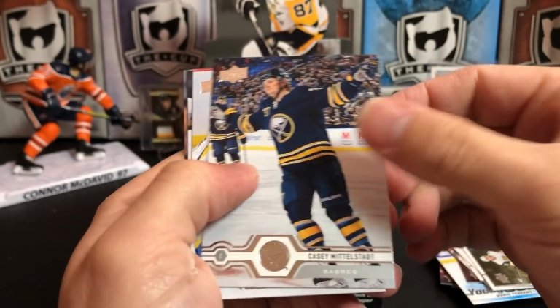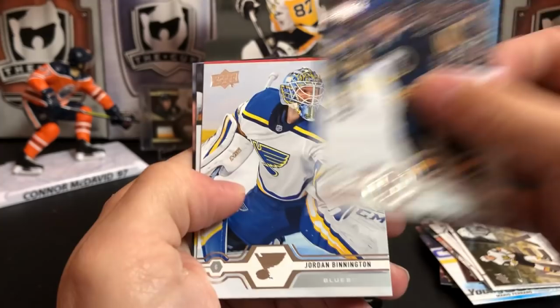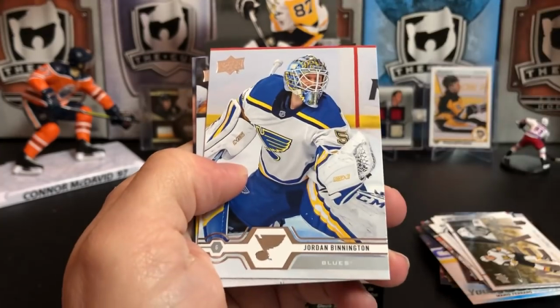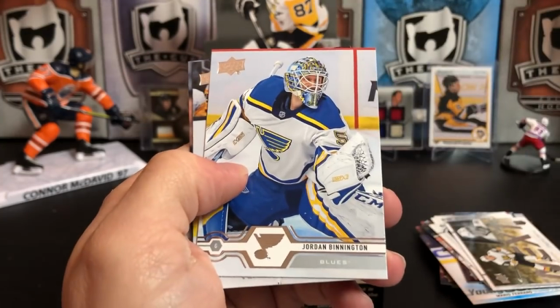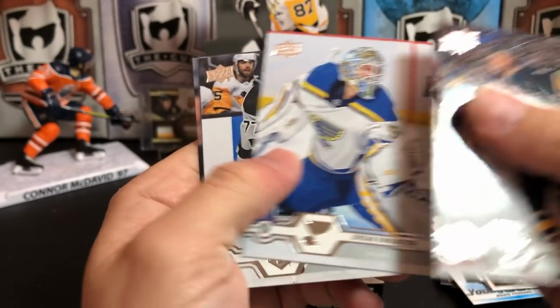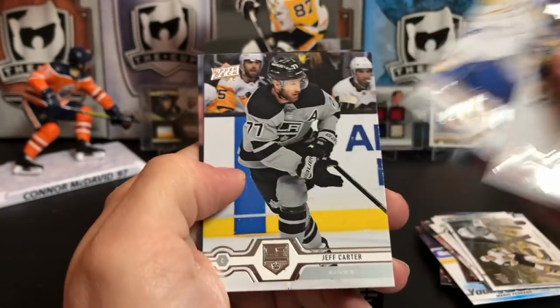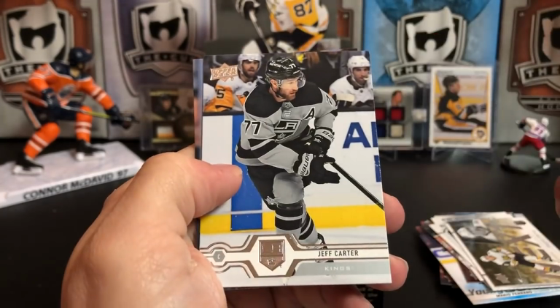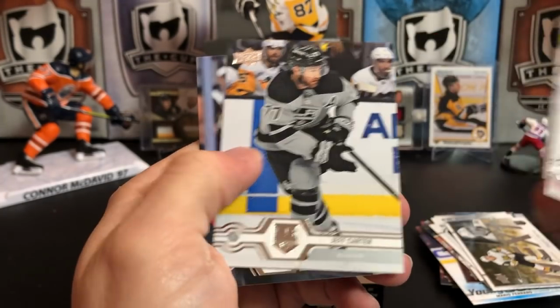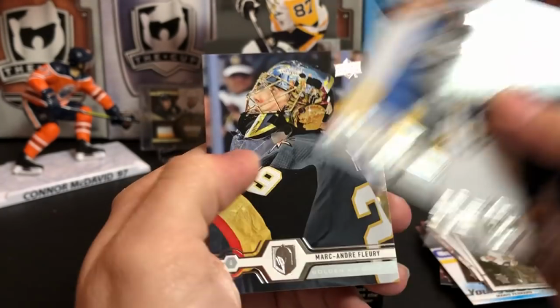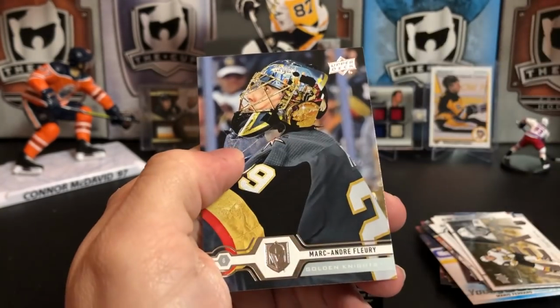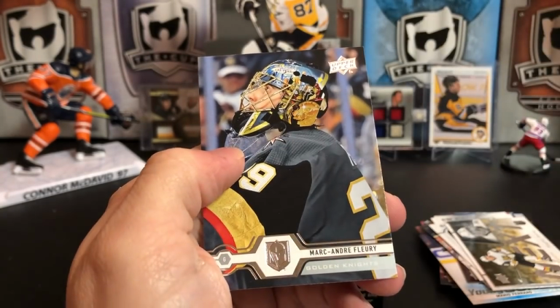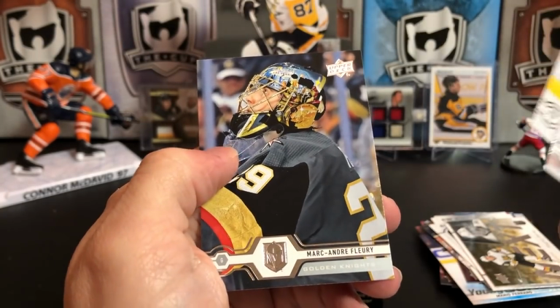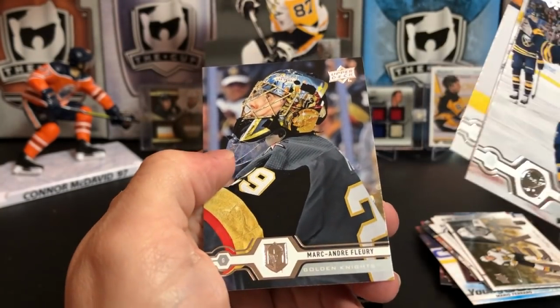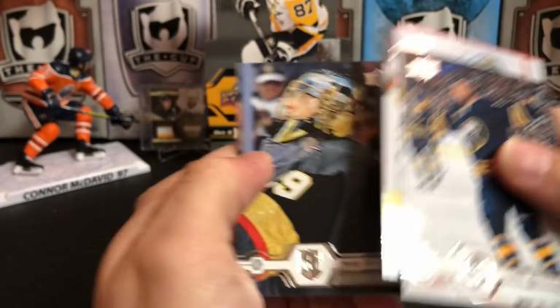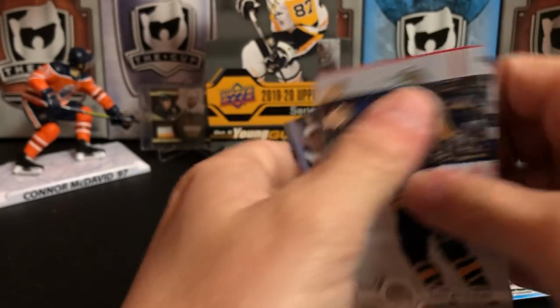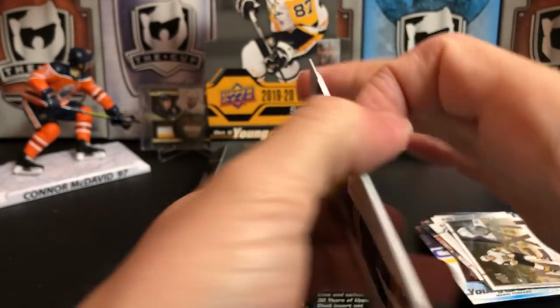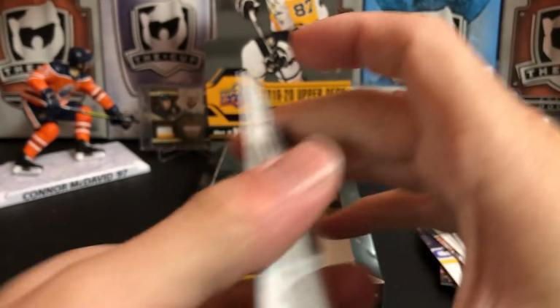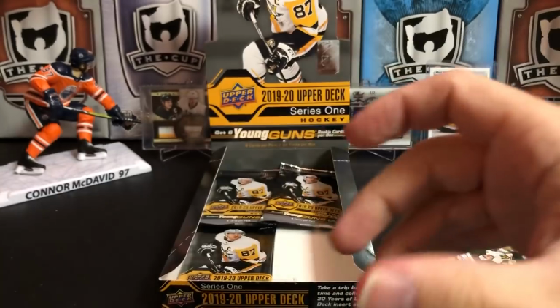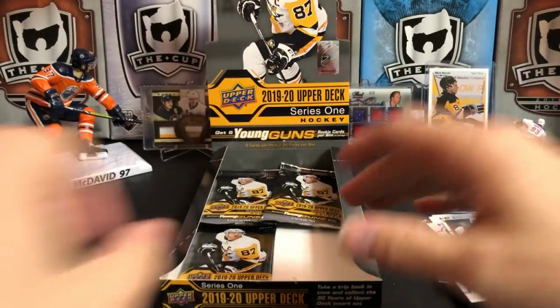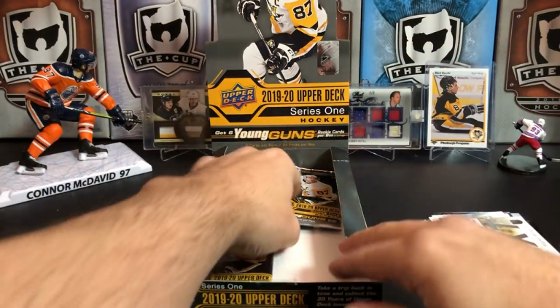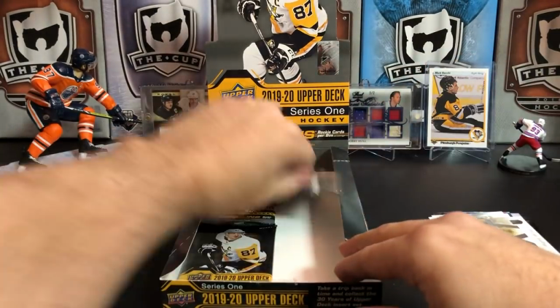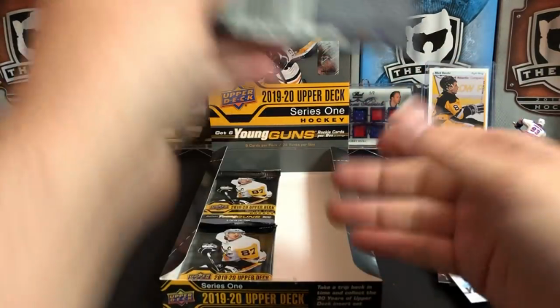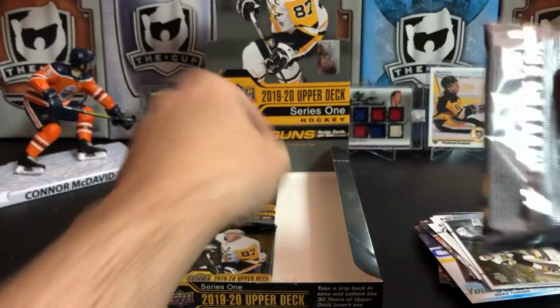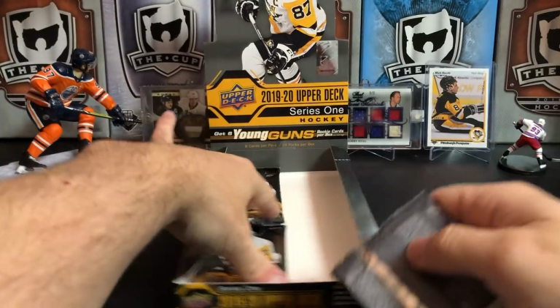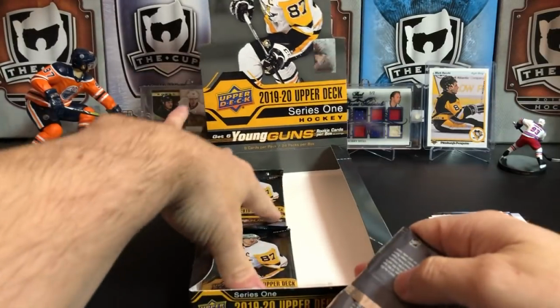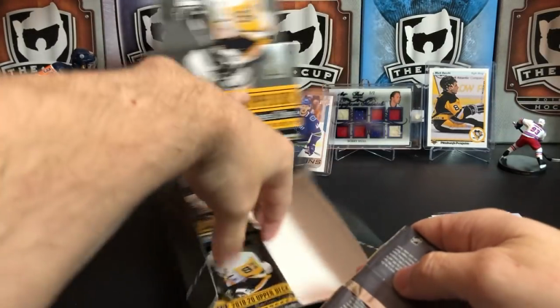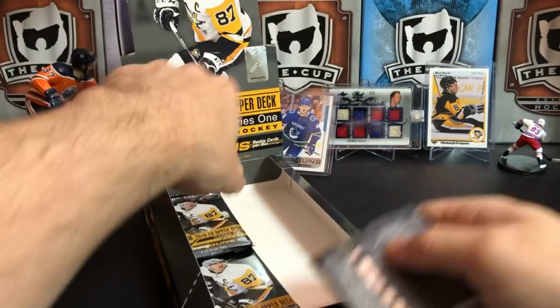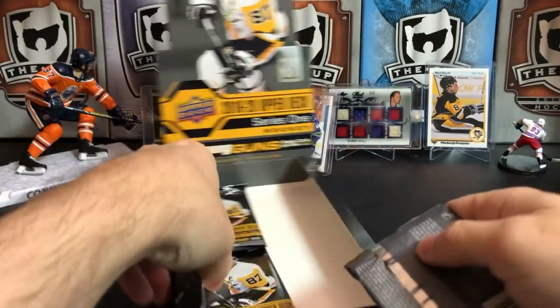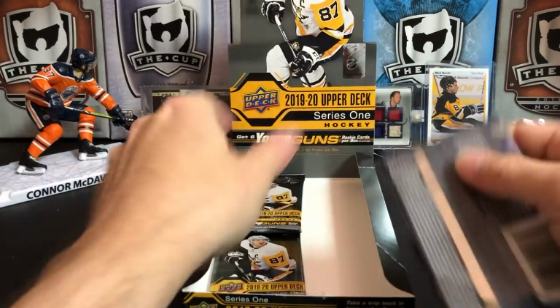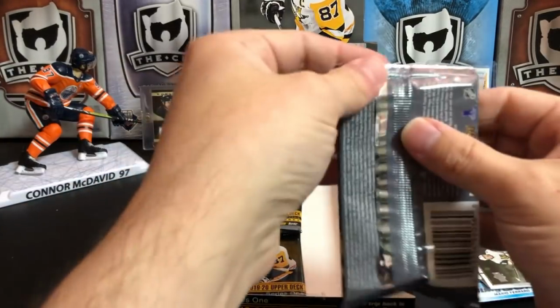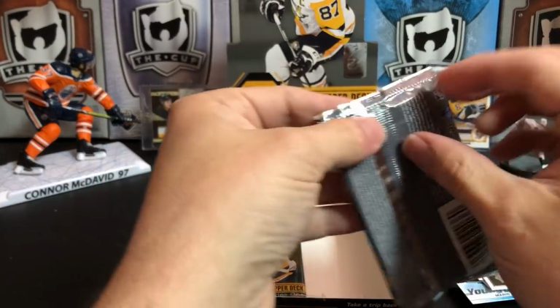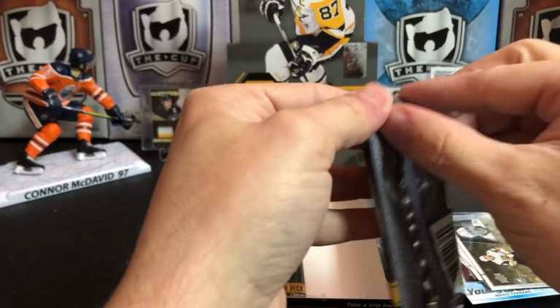Casey Mittelstadt, Jordan Binnington, Jeff Carter, and Marc-Andre Fleury. We've got three packs left — we're down to the final three.